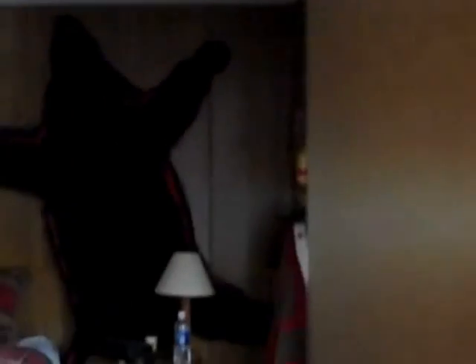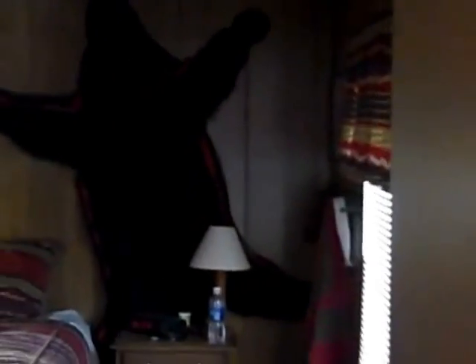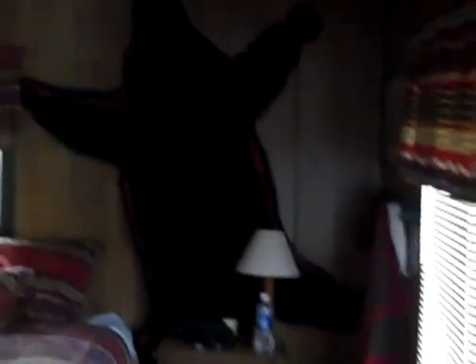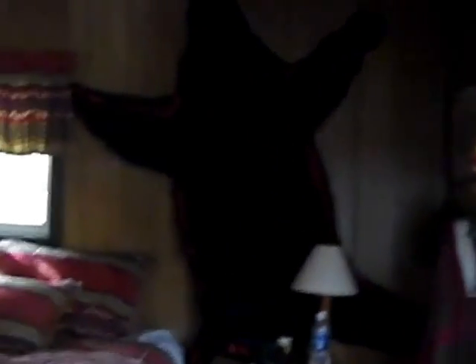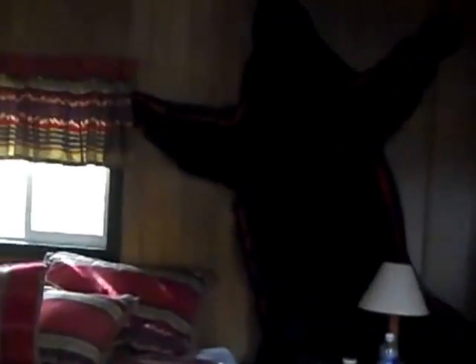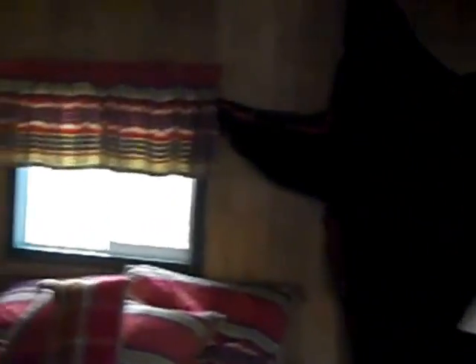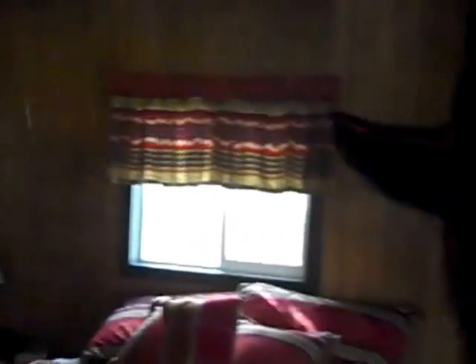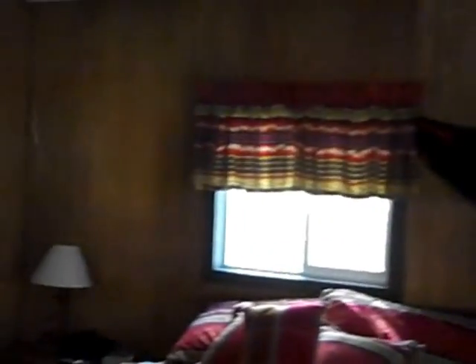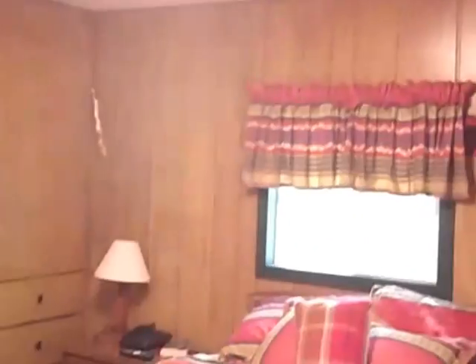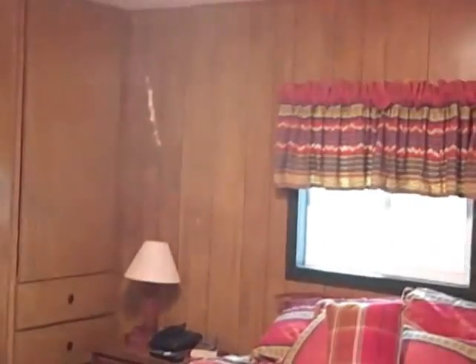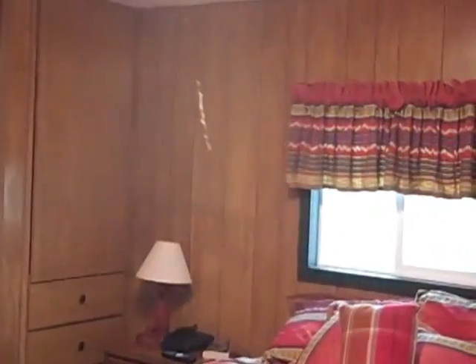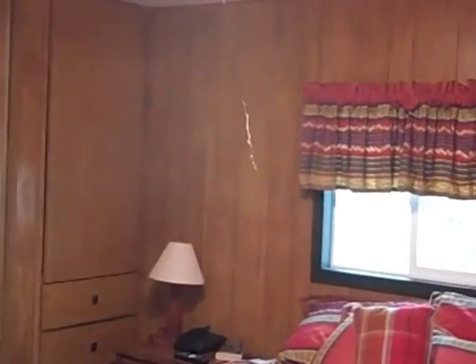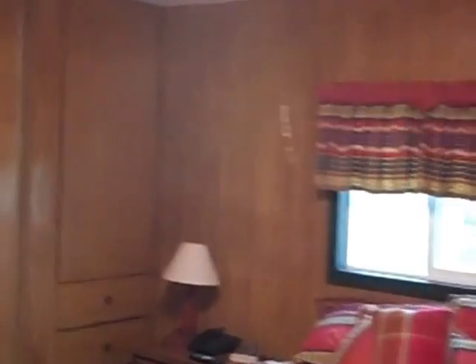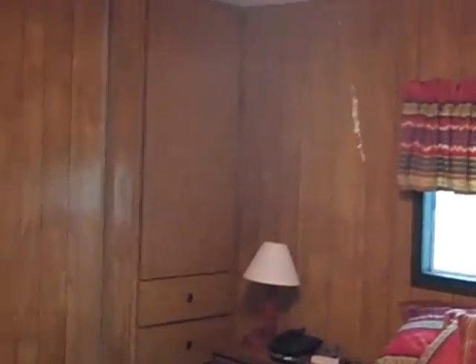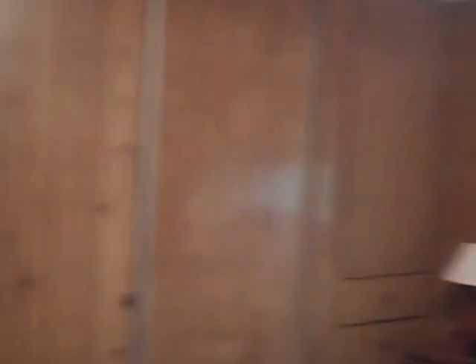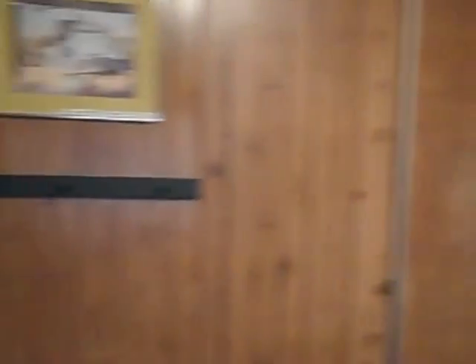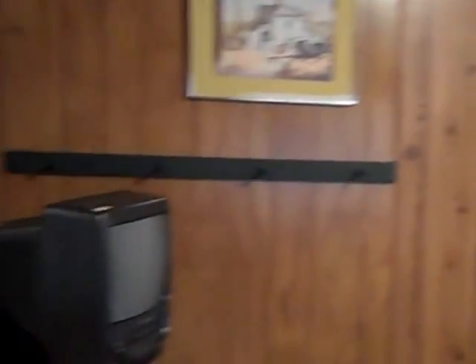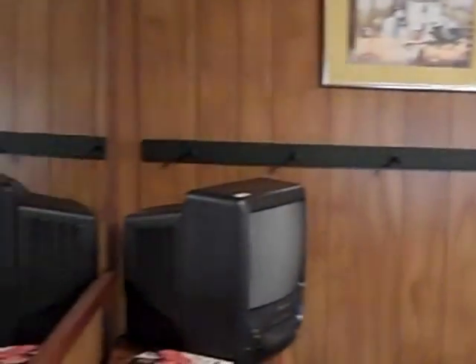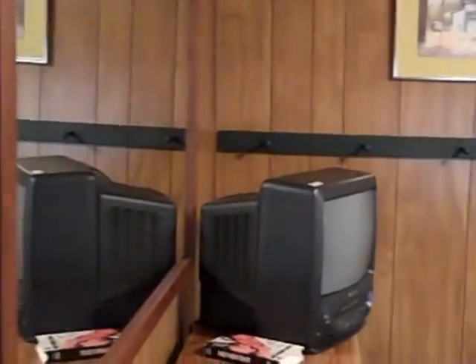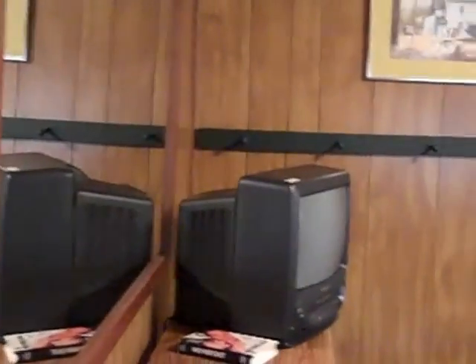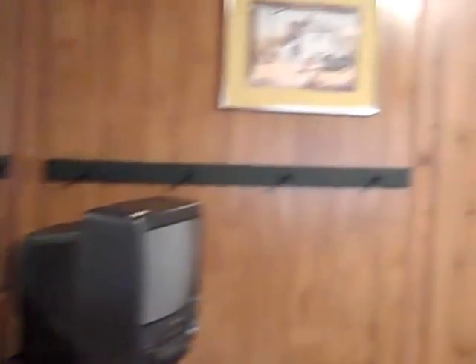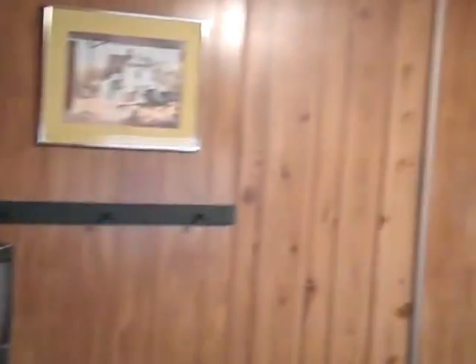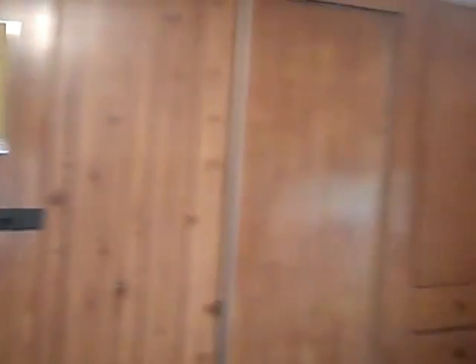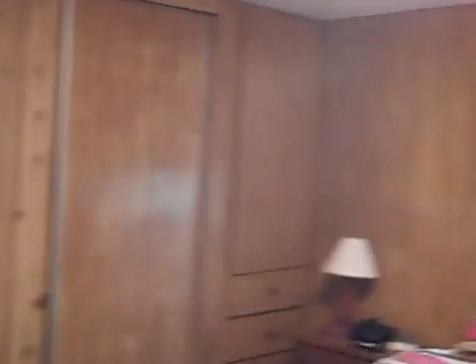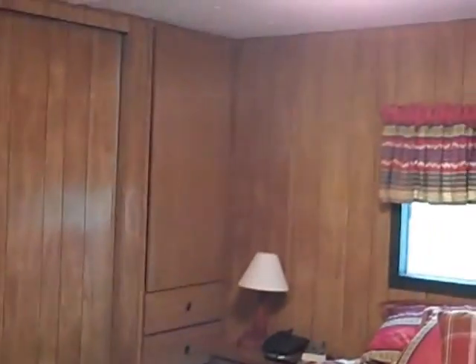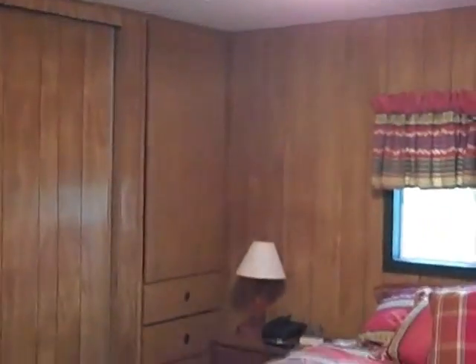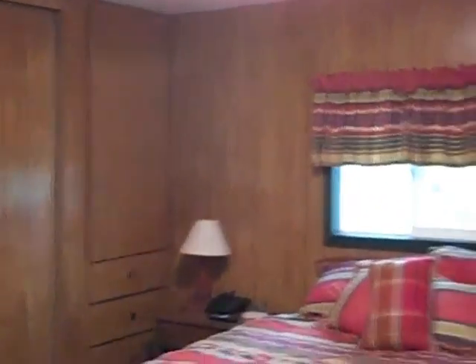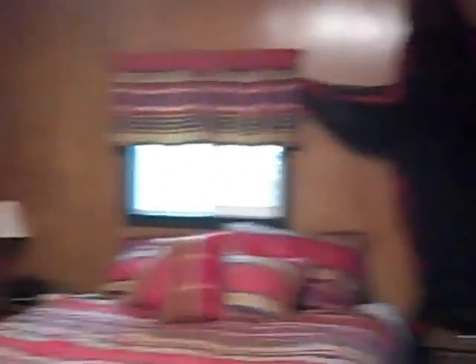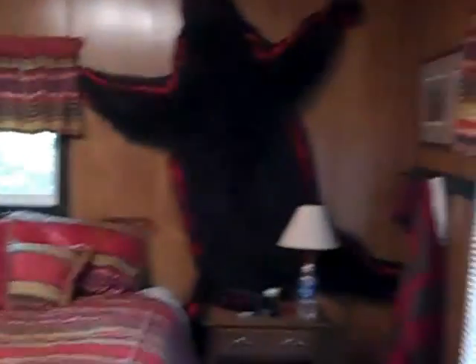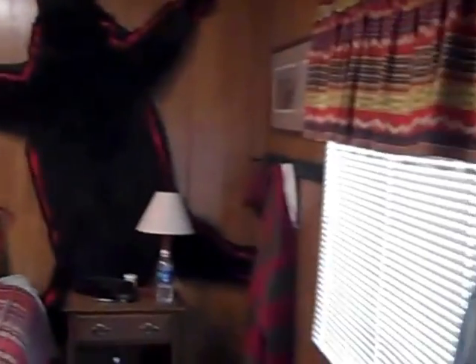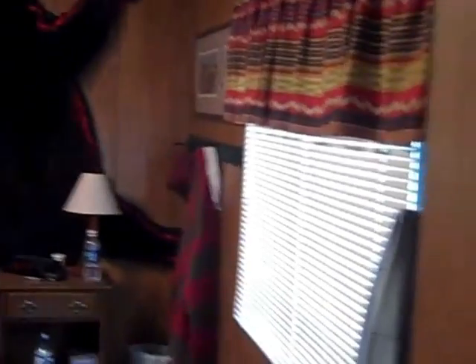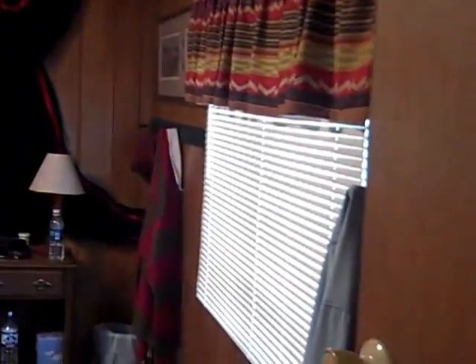Here is the master bedroom — very nice, very good size. There's a closet over there and some built-in cabinets in the corner, plus a nice window.